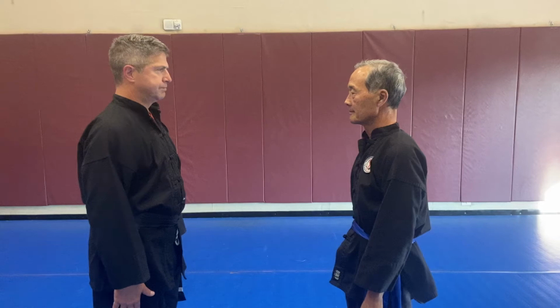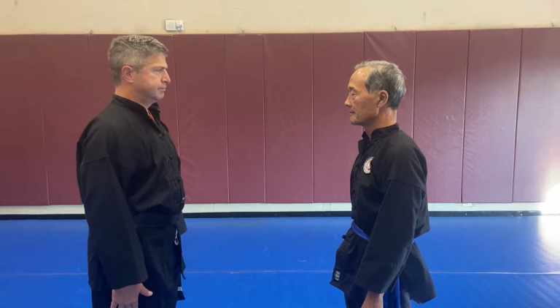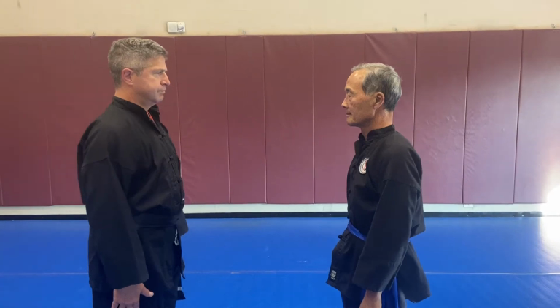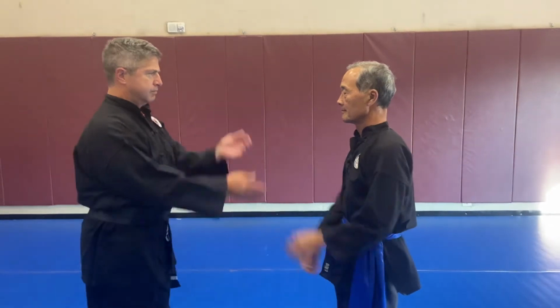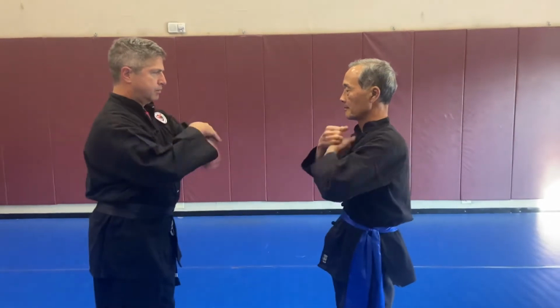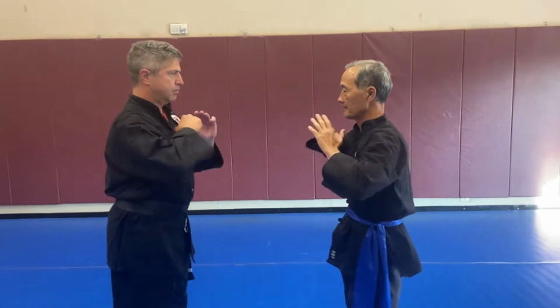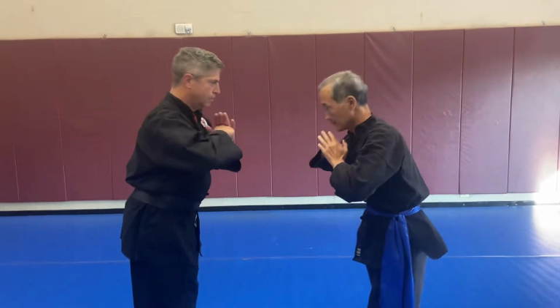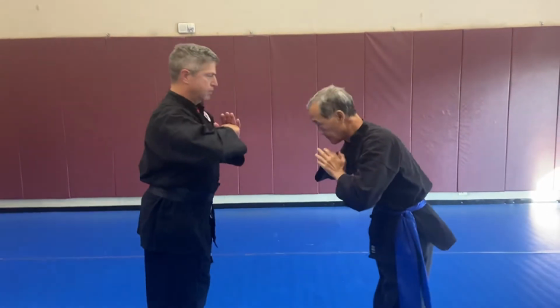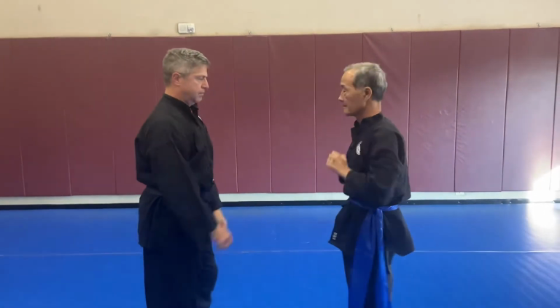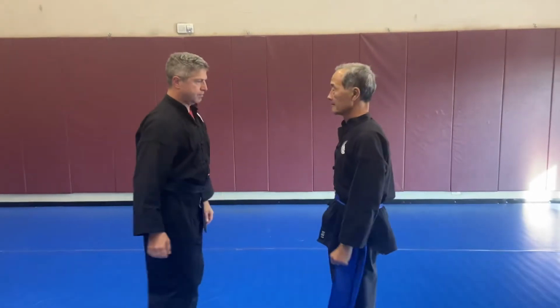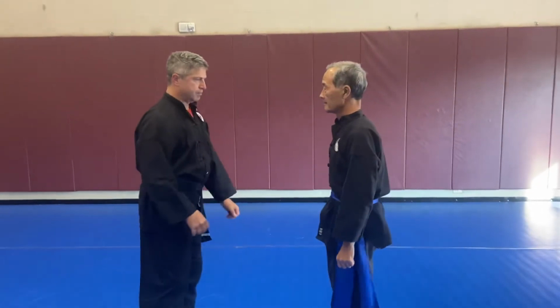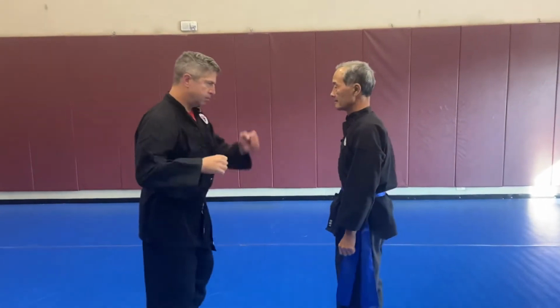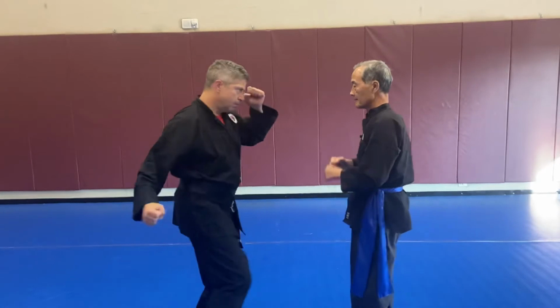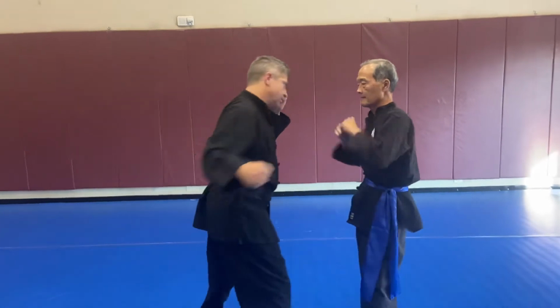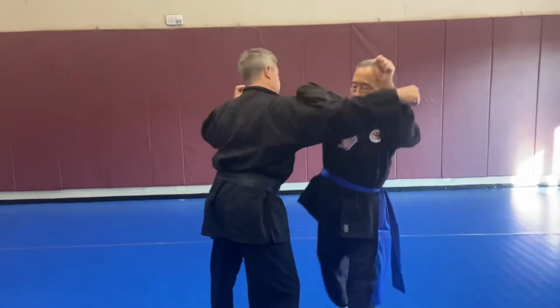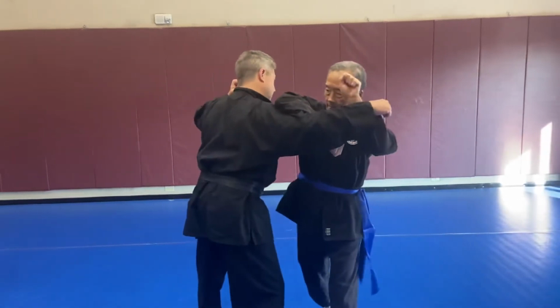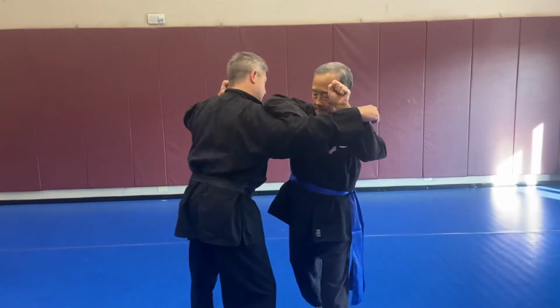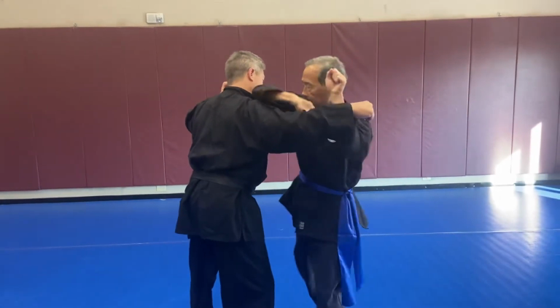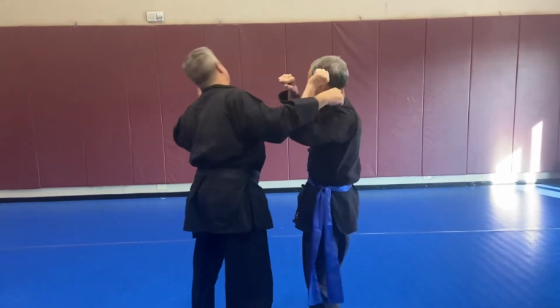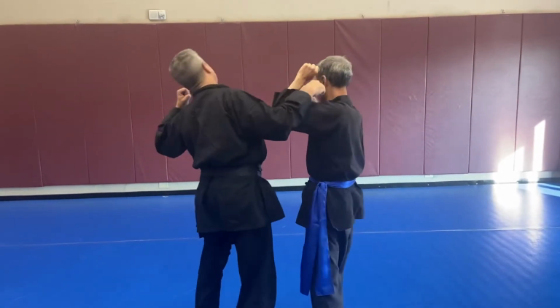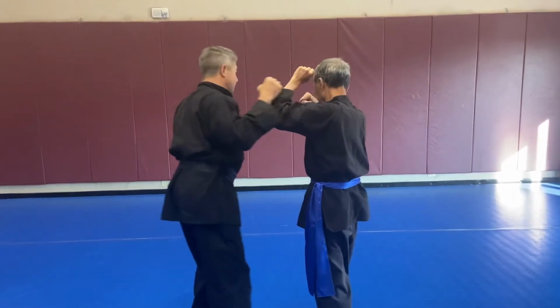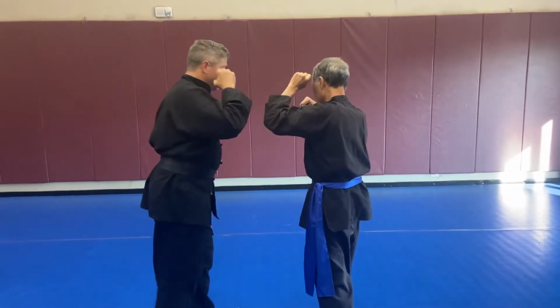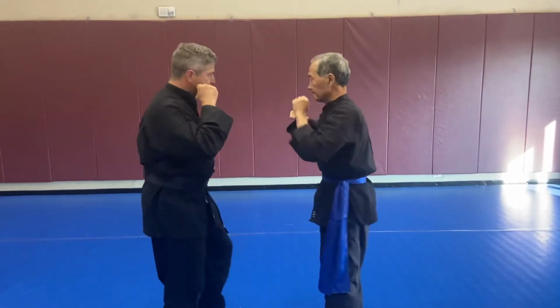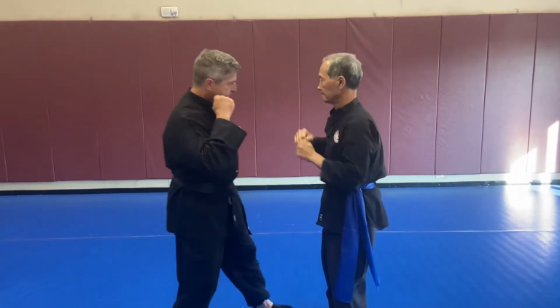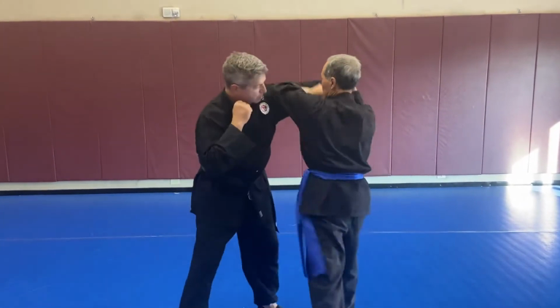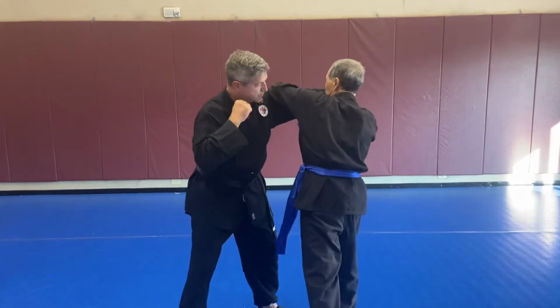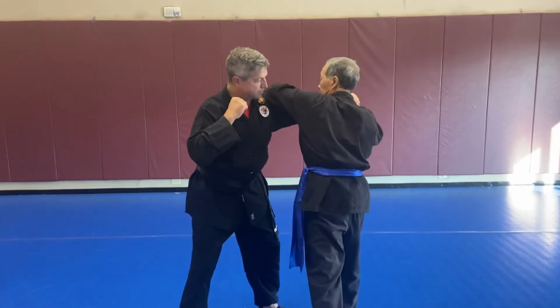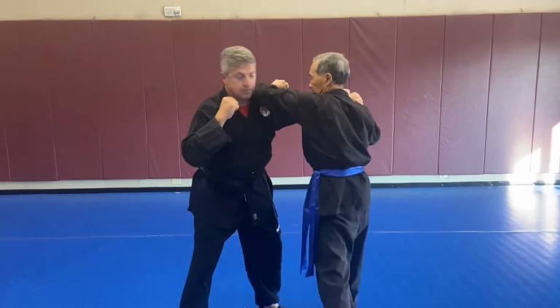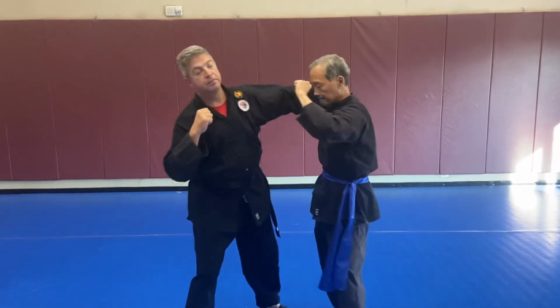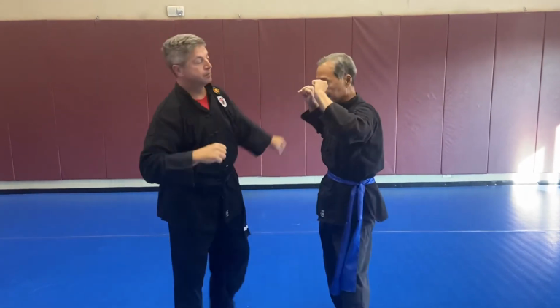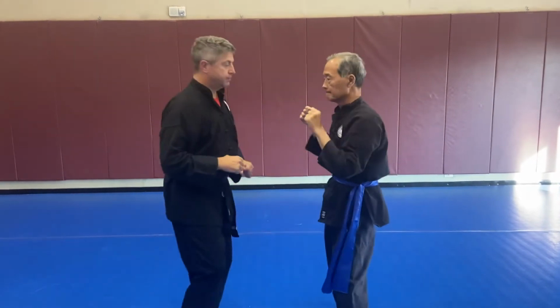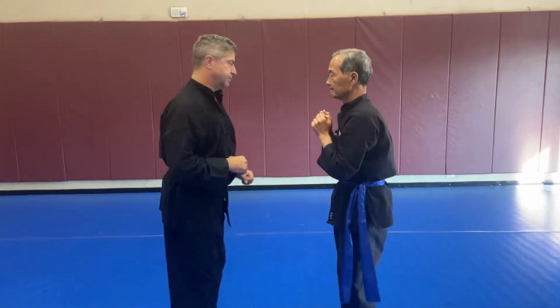Derek and Brian are going to salute in. Nice wide haymaker hit that comes in from Derek, and then the follow-up from Brian. Brian's doing the same side block with the bonks out with the reverse elbow.